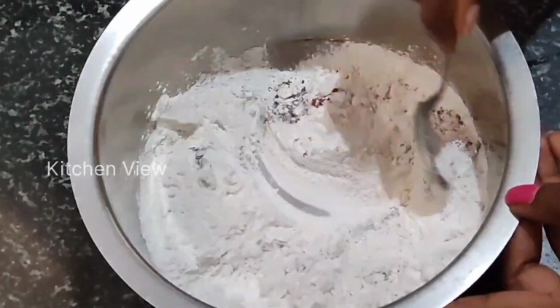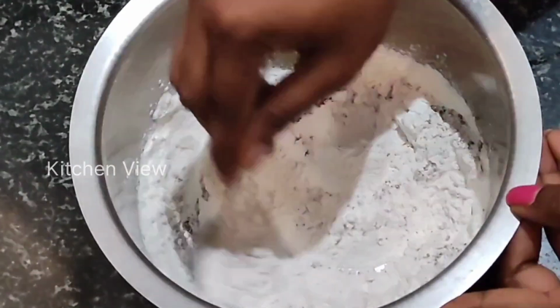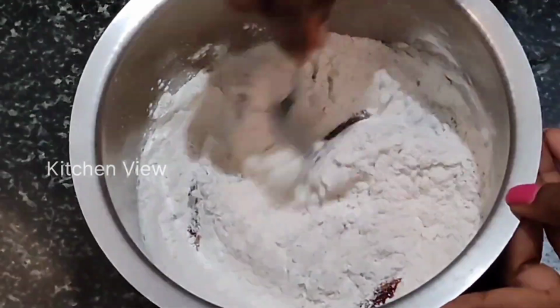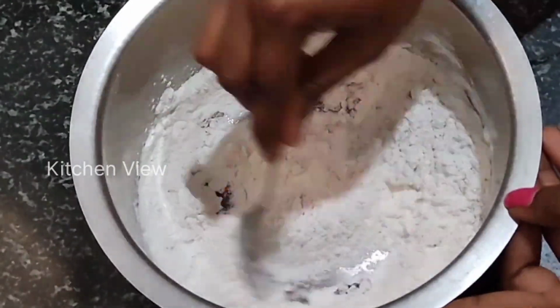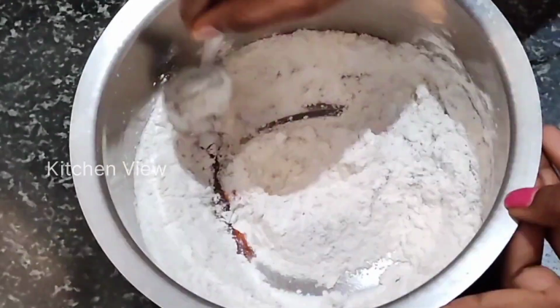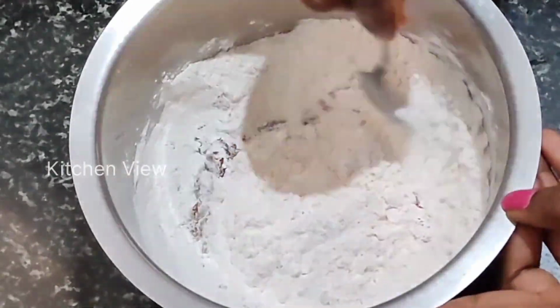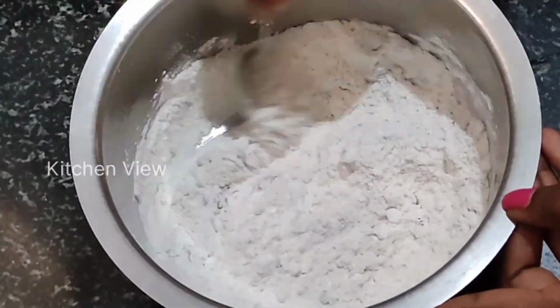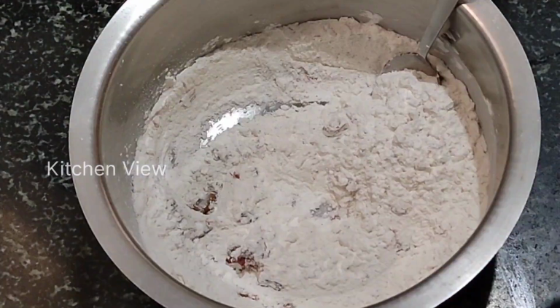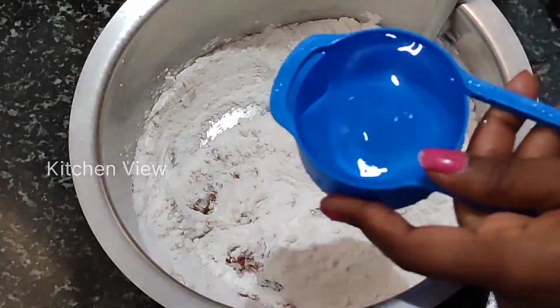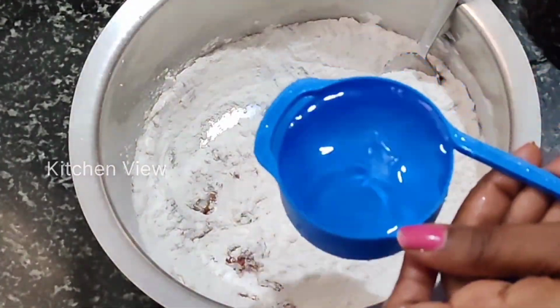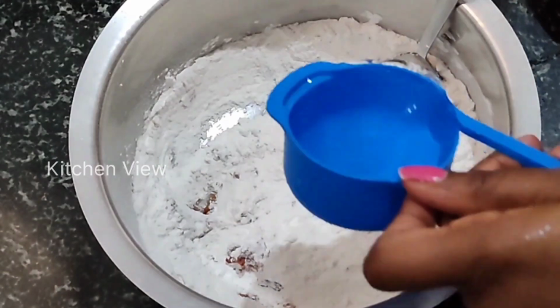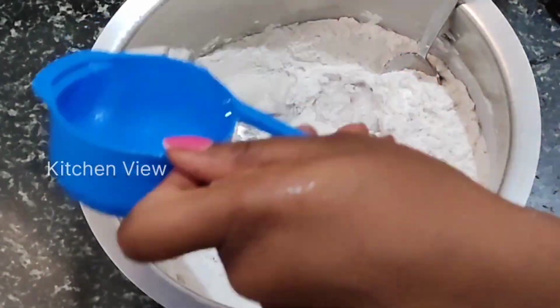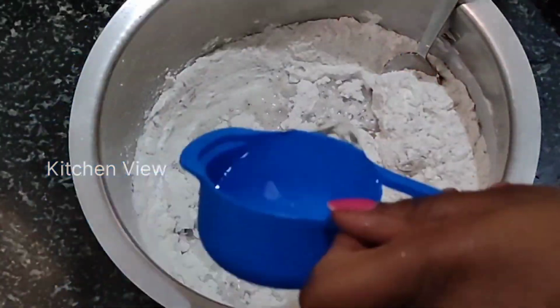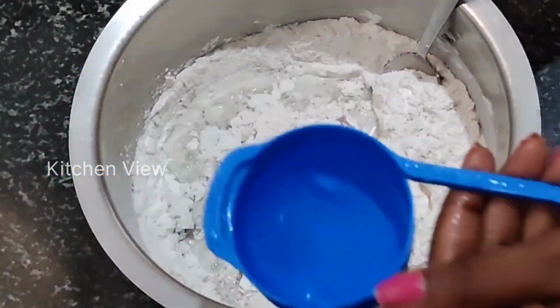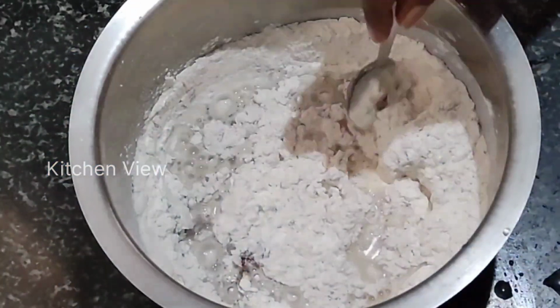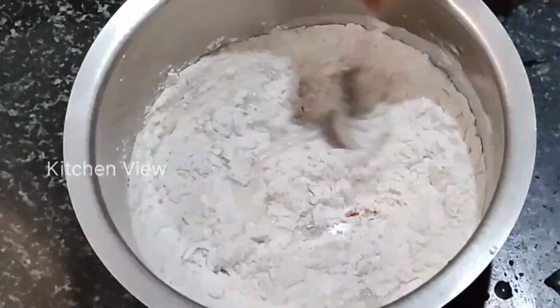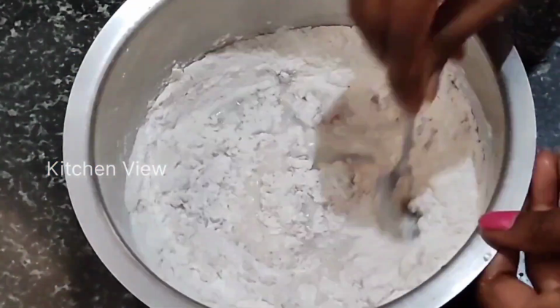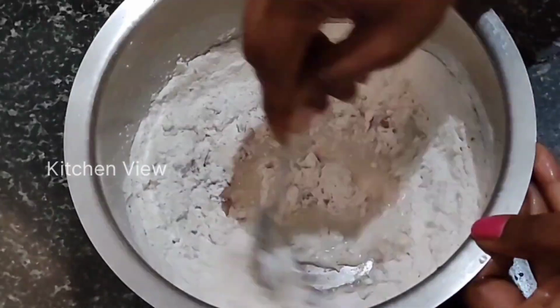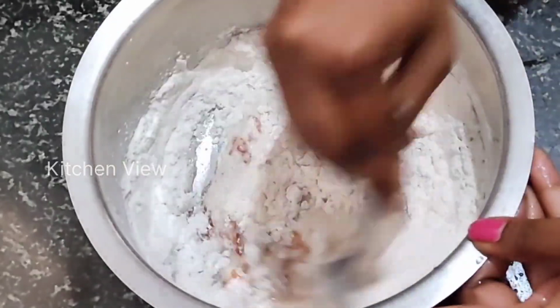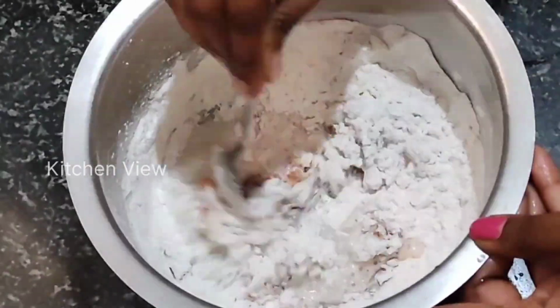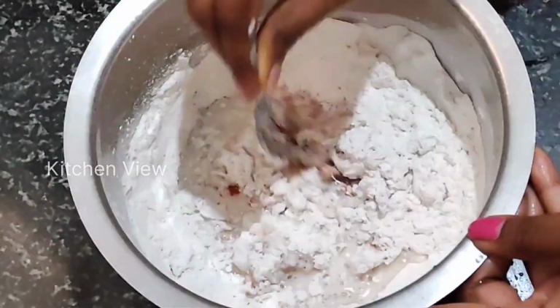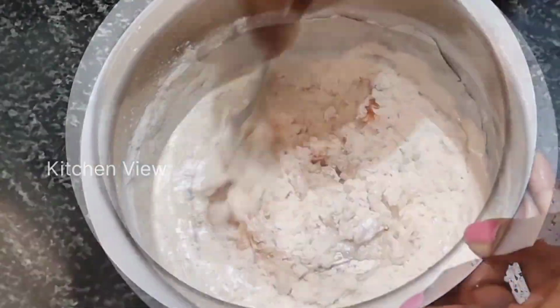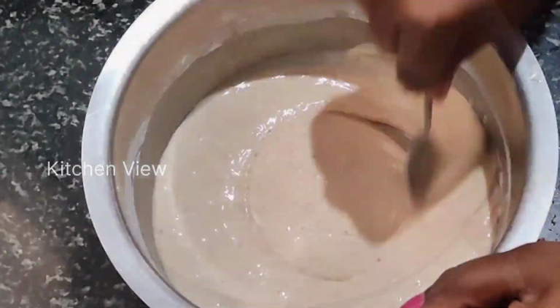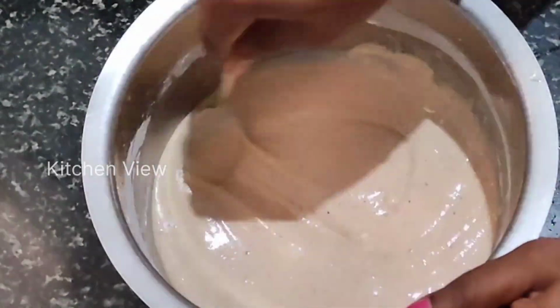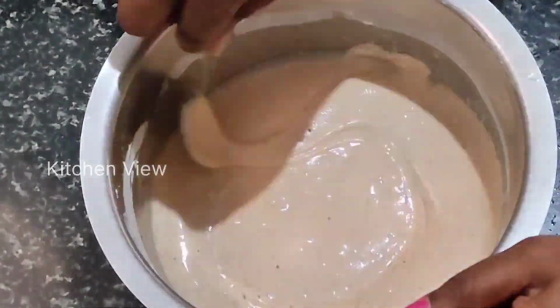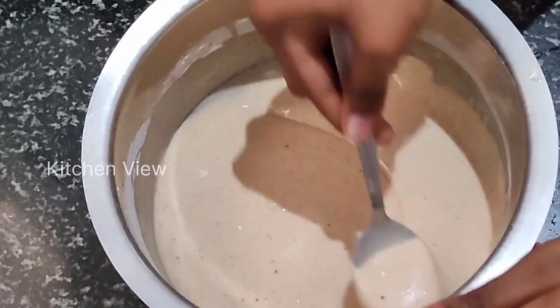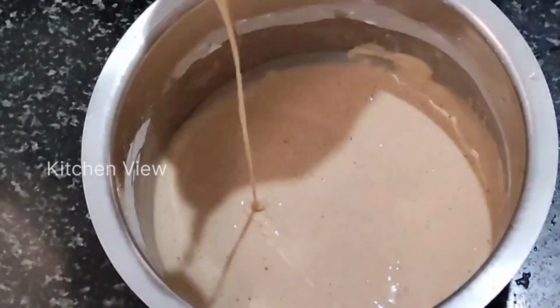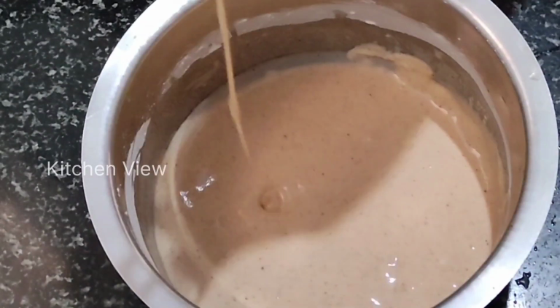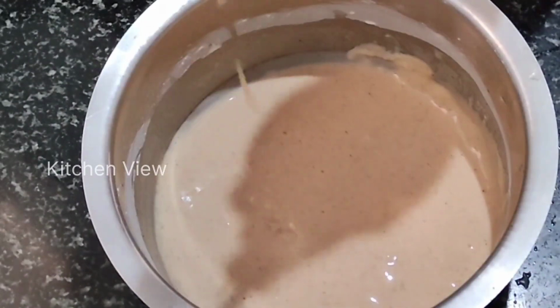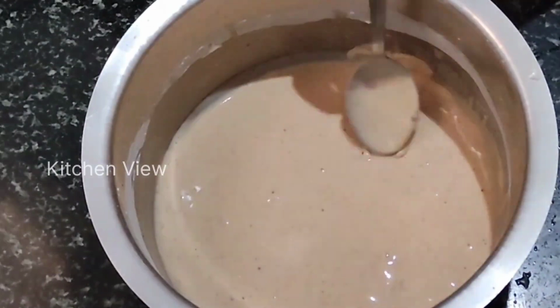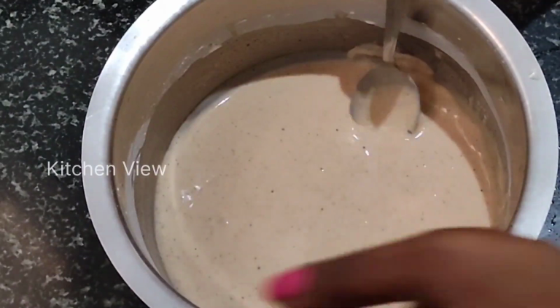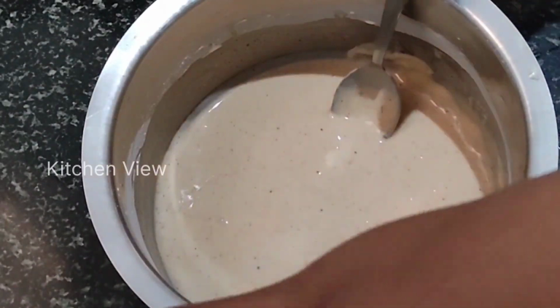Now, let's add some water. Let's mix it into a thick, fine paste.